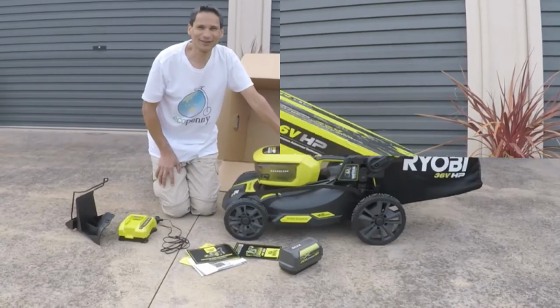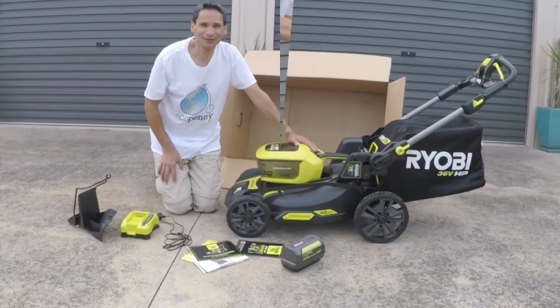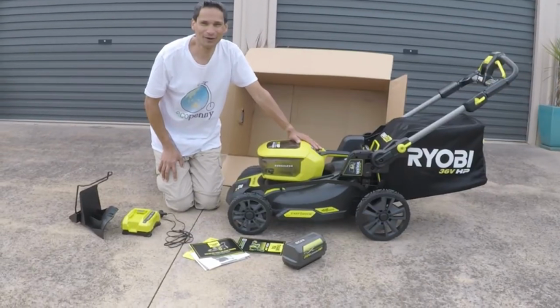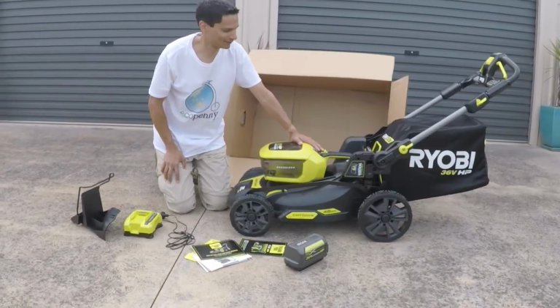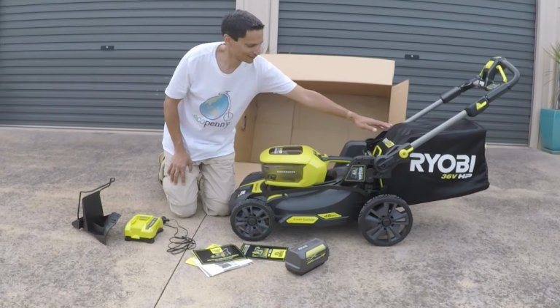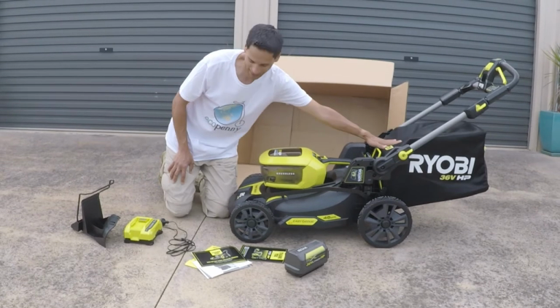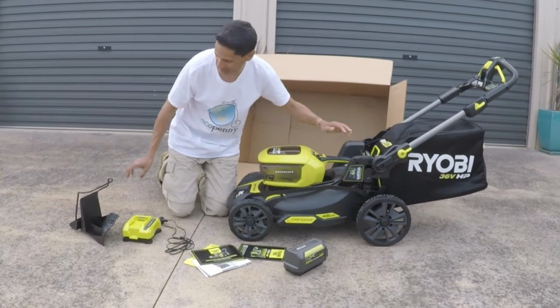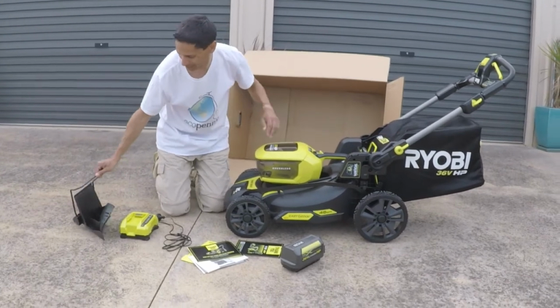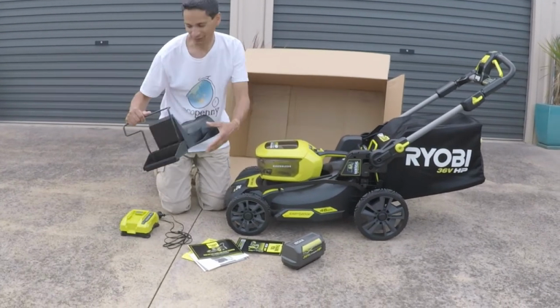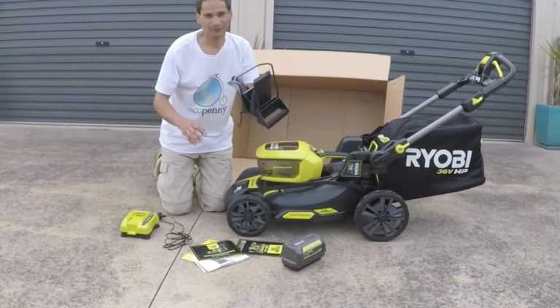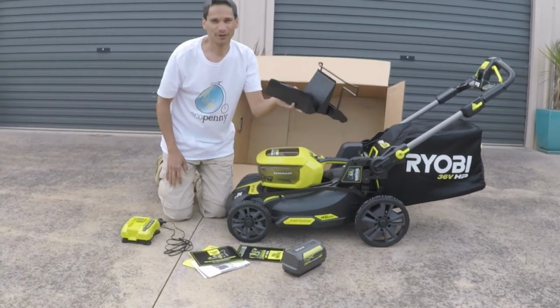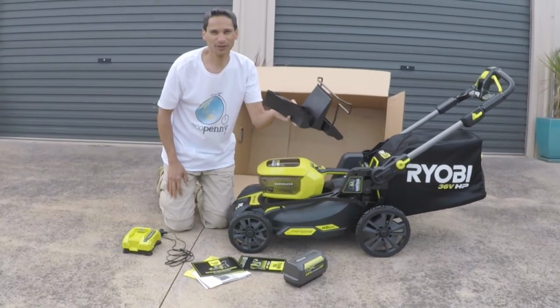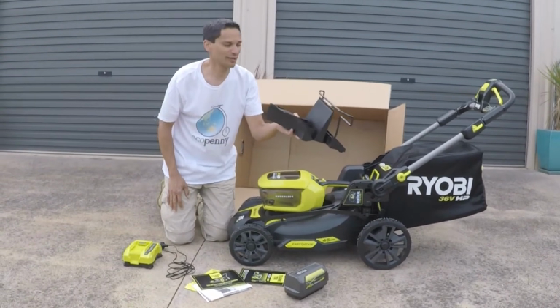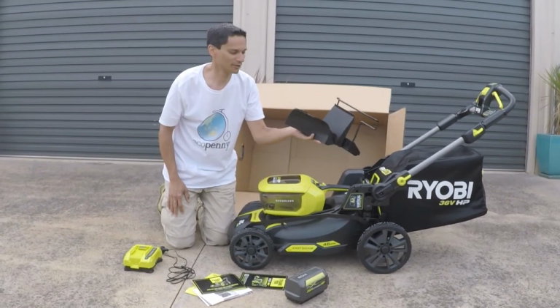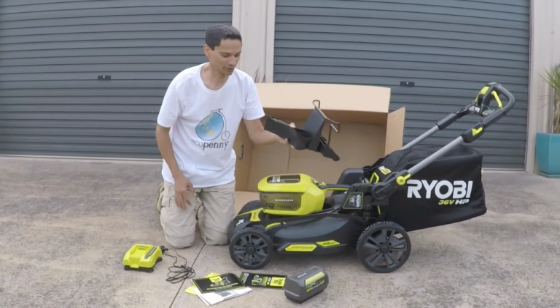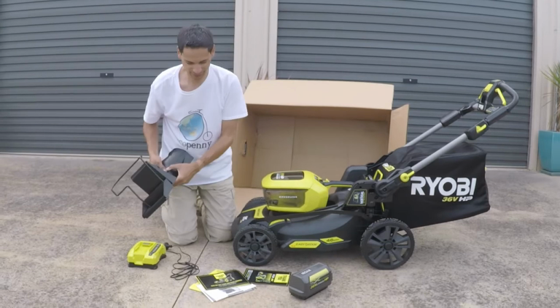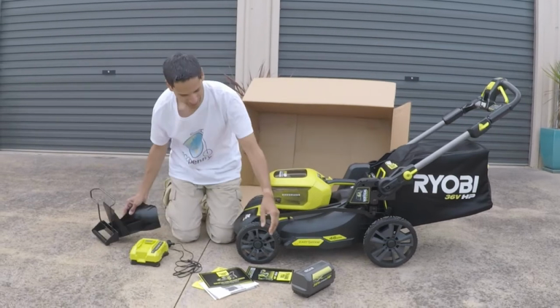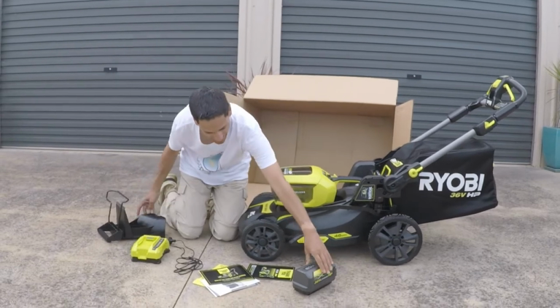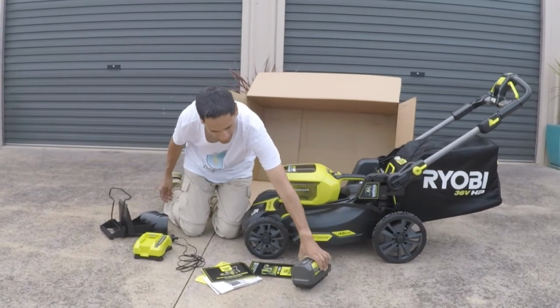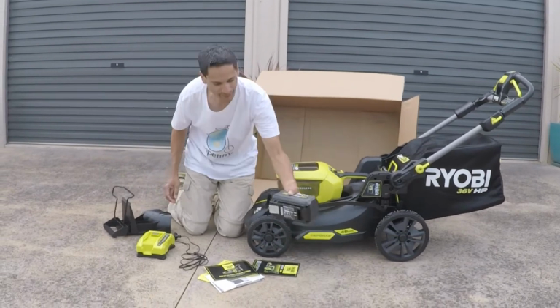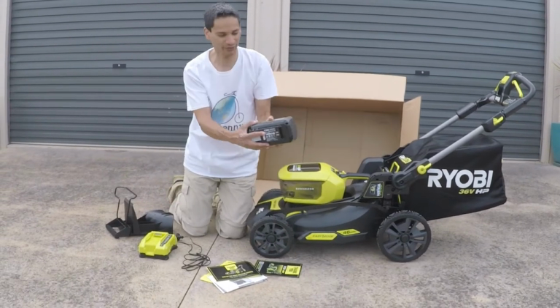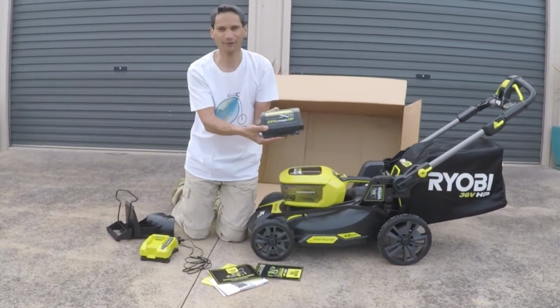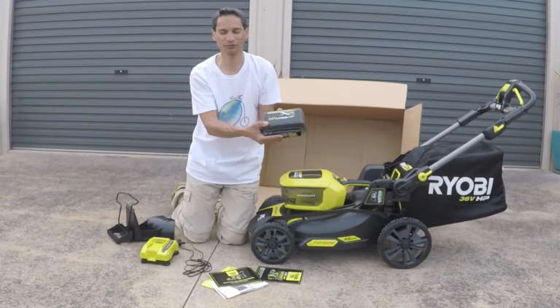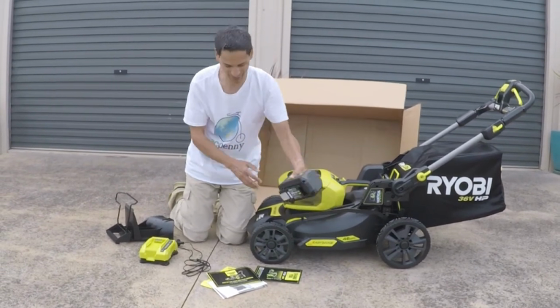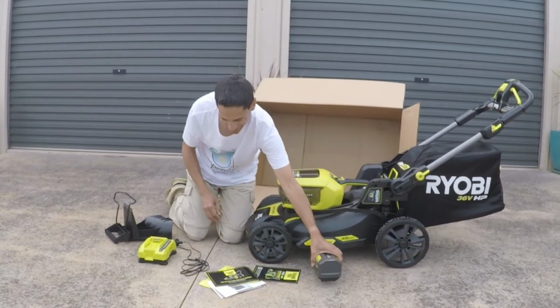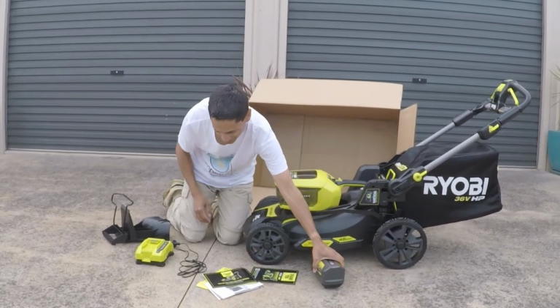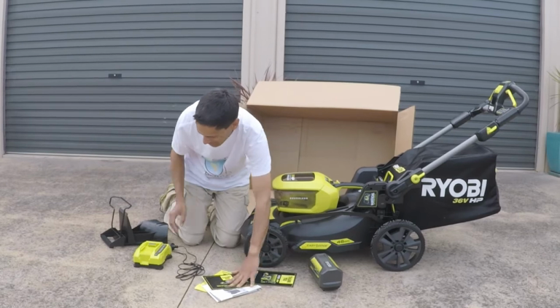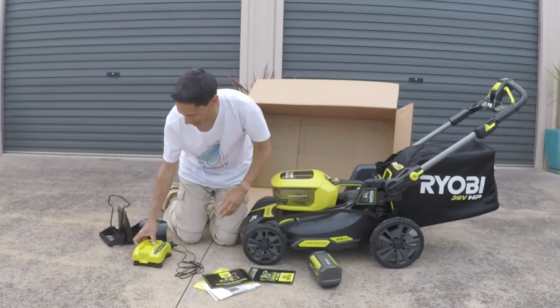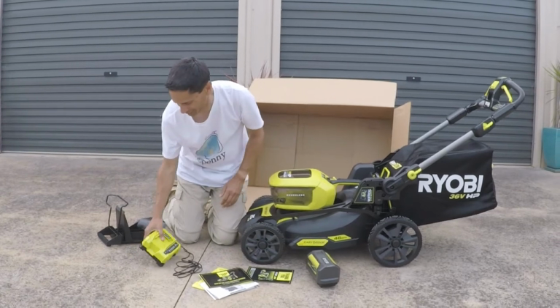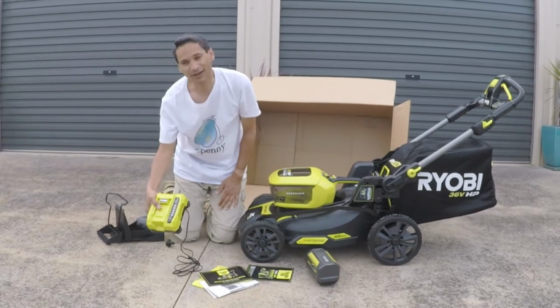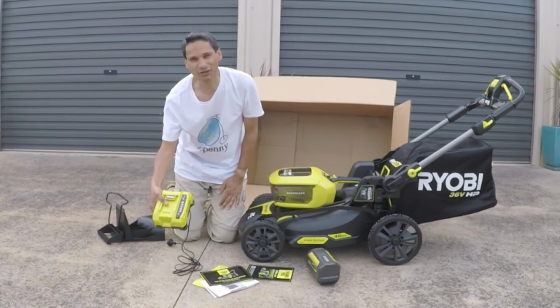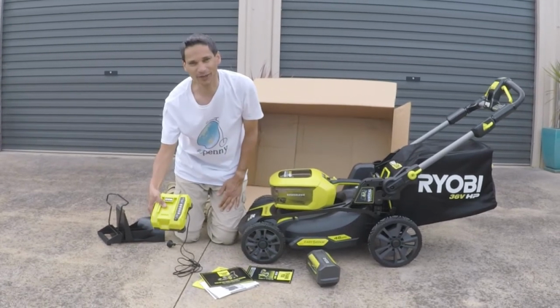This kit includes the mower, the catcher, the mulch piece if you don't want to use the catcher, a 6.0 ampere 36 volt battery, your instruction manuals, and a charger for the battery.